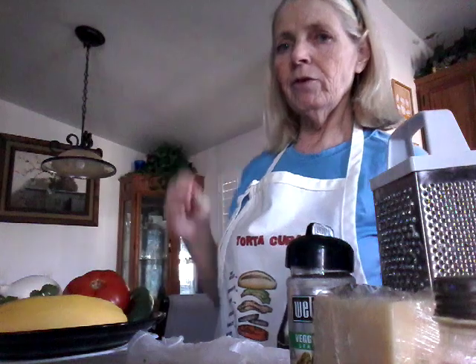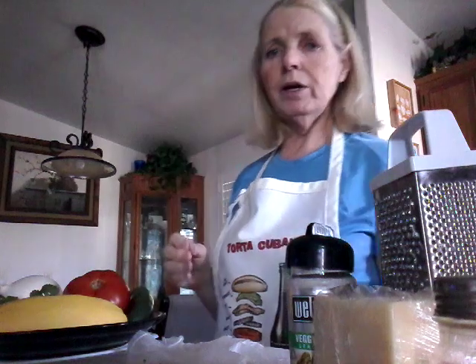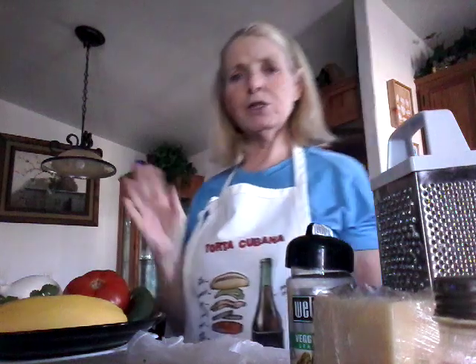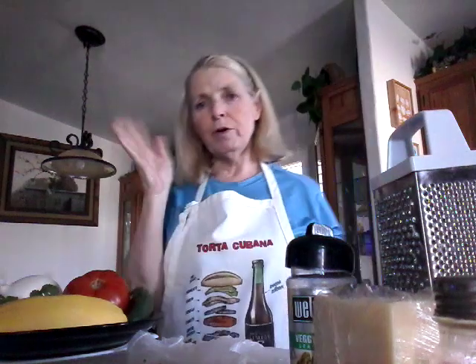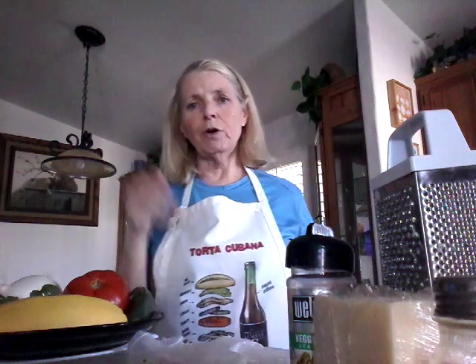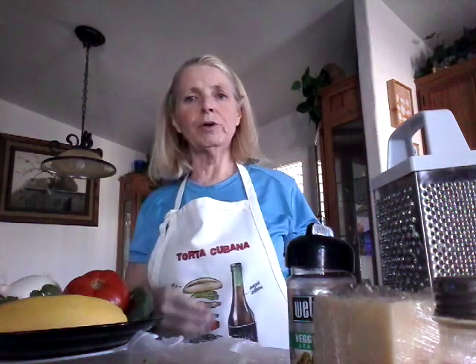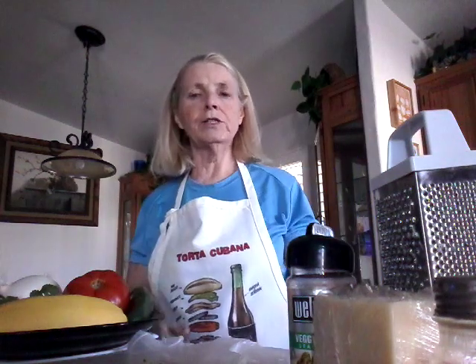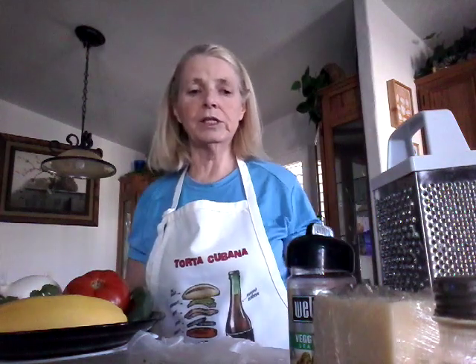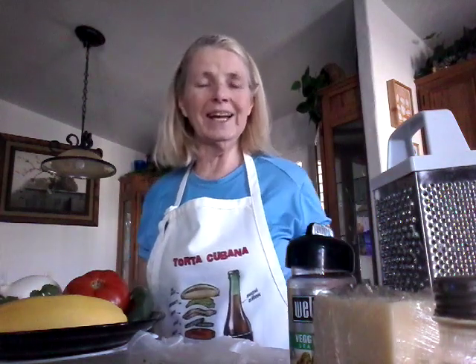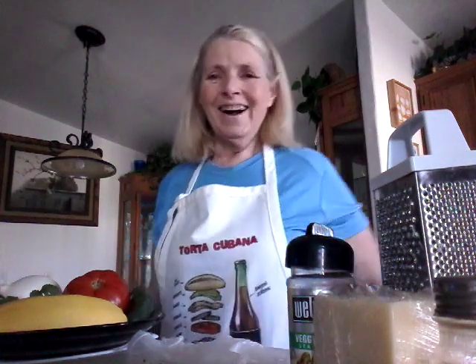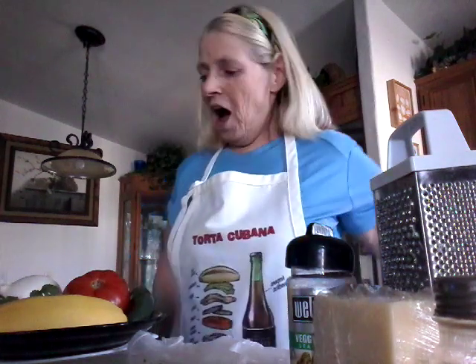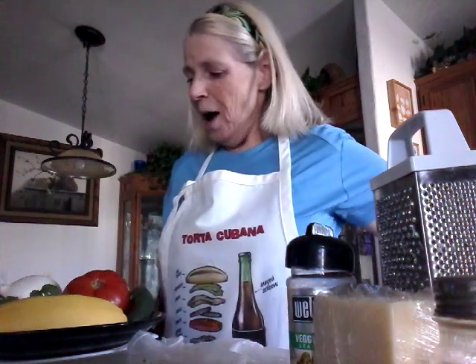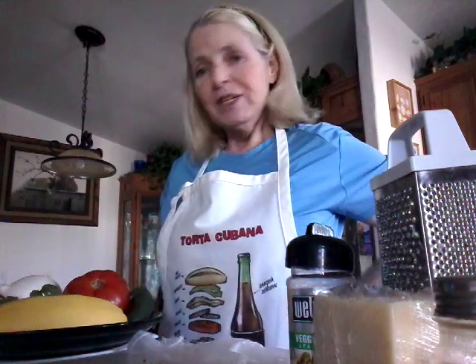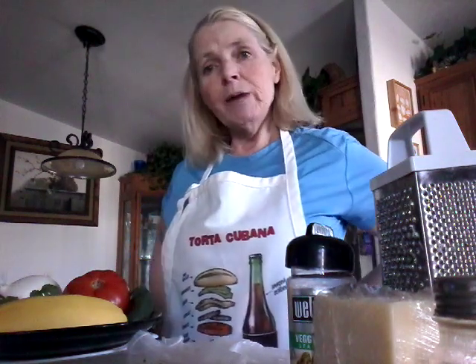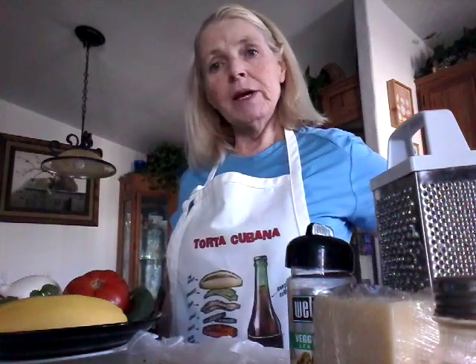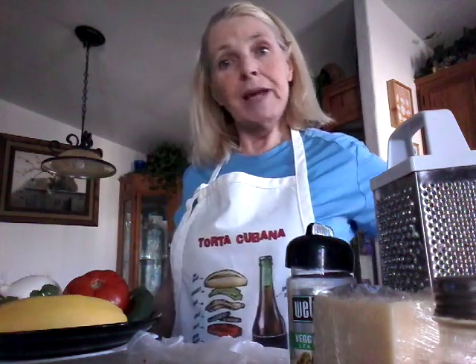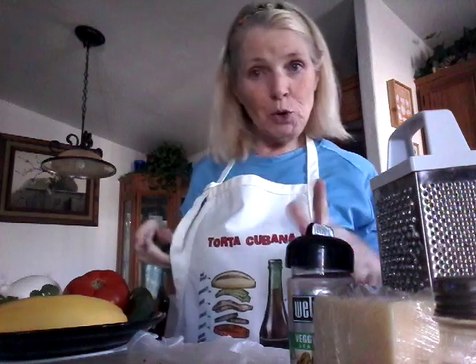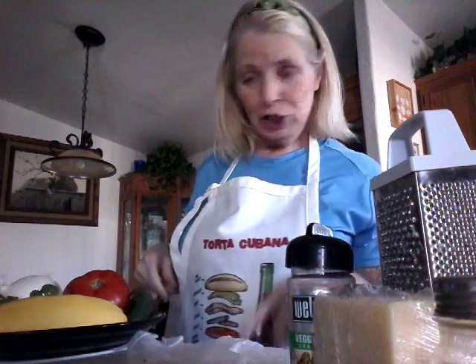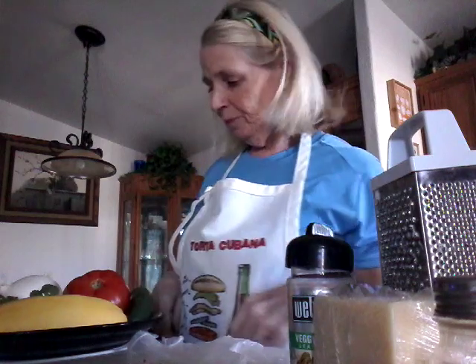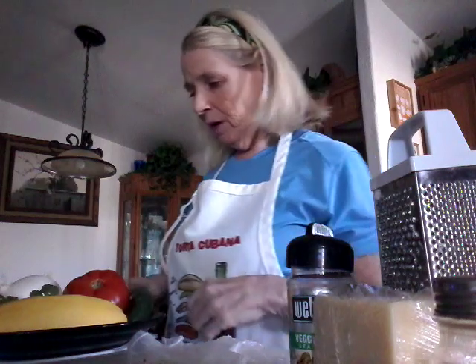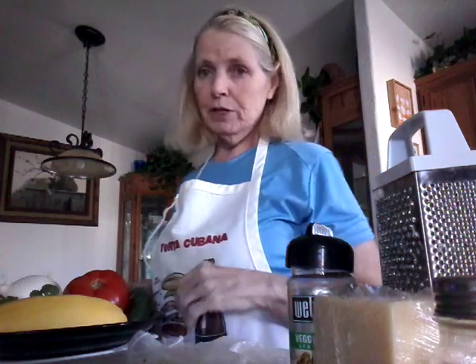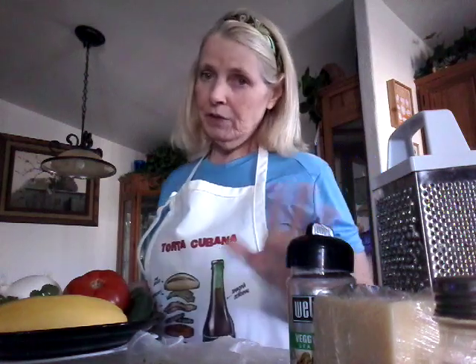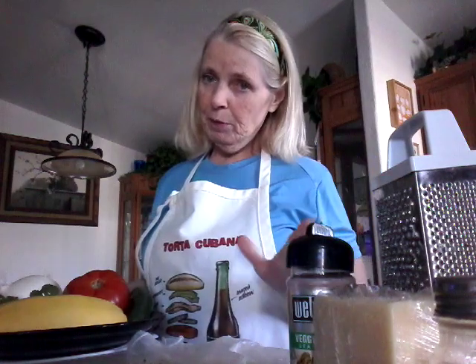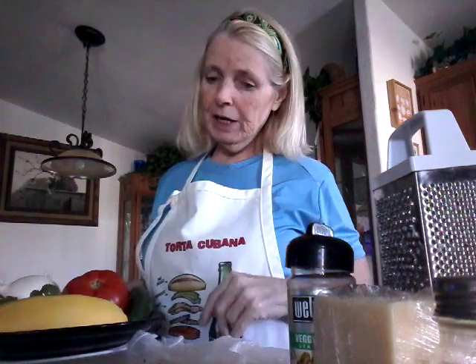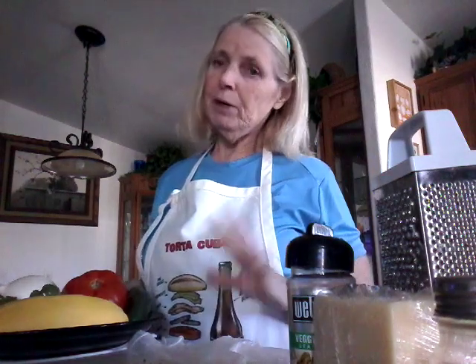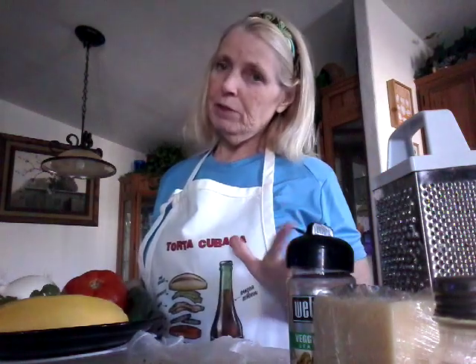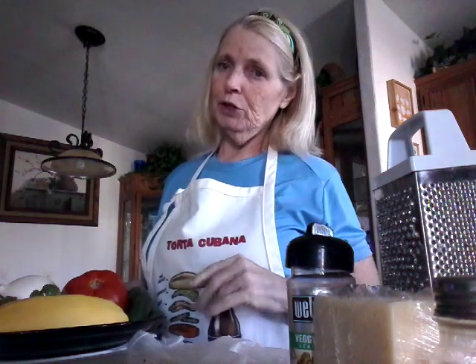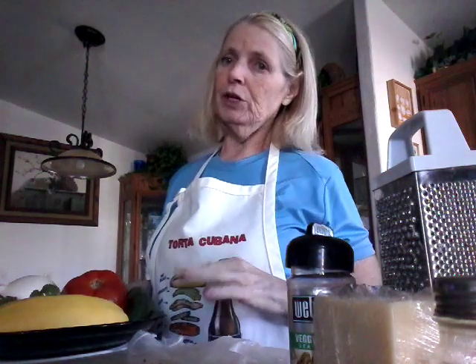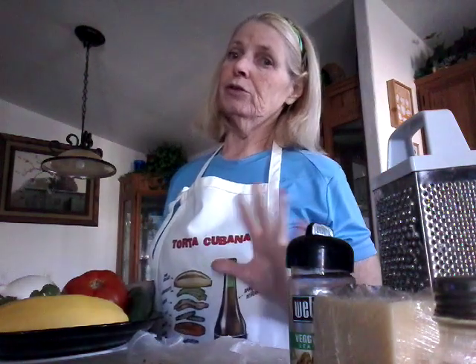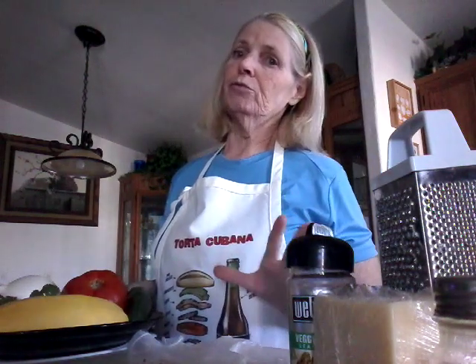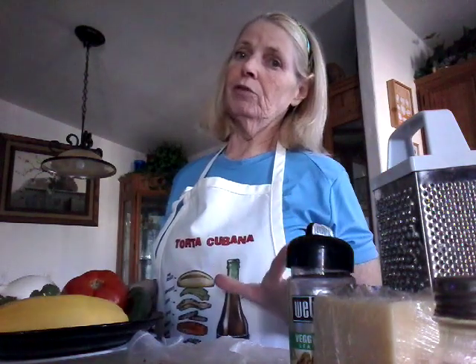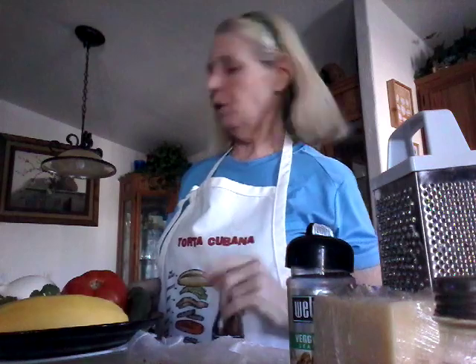Hi everyone, this is Gromer at Home. How are you guys doing today? Today I'm going to make spaghetti squash. I'm not sure if a lot of people like it, but it's really good and it's really really healthy.